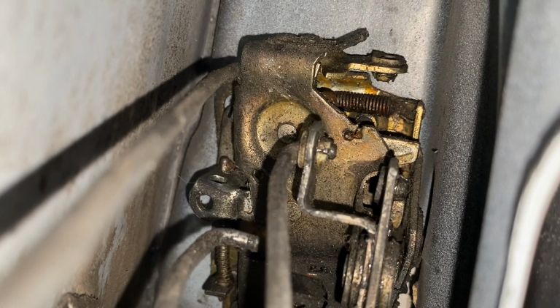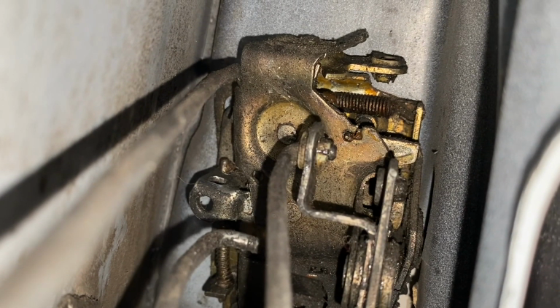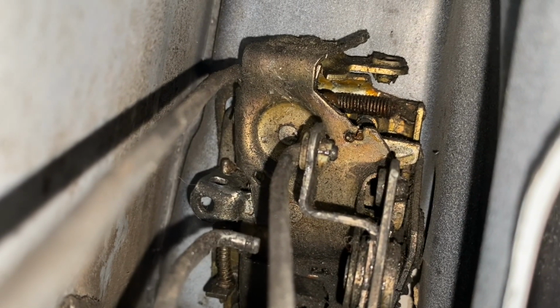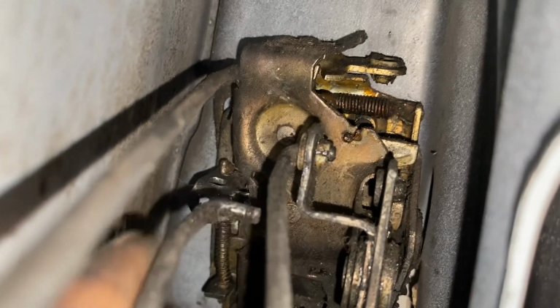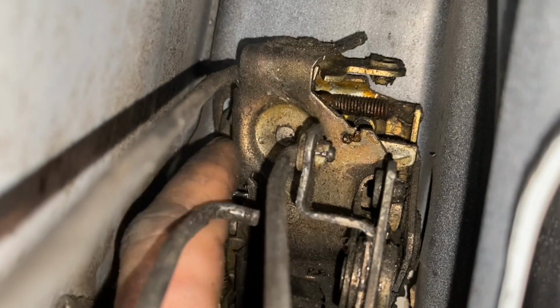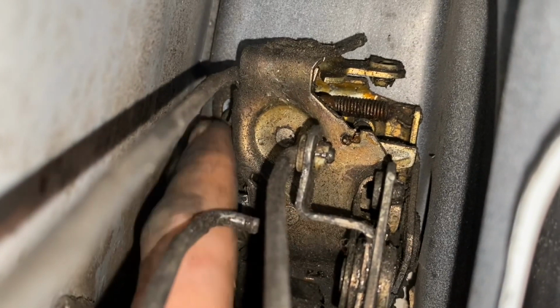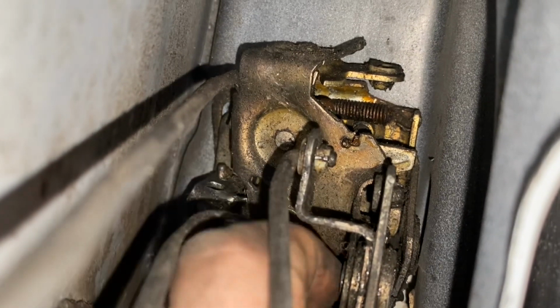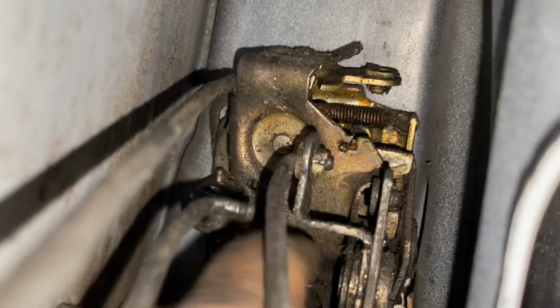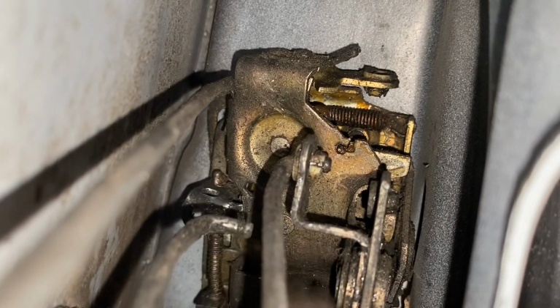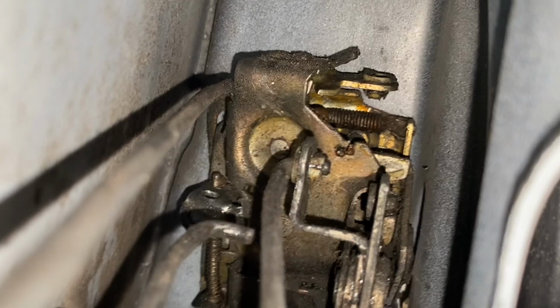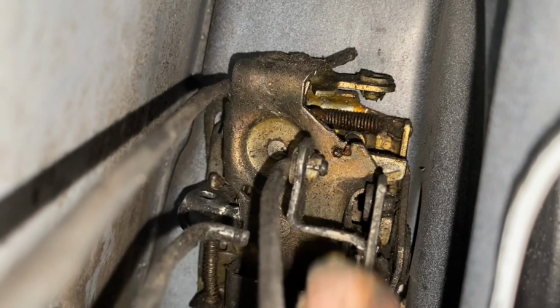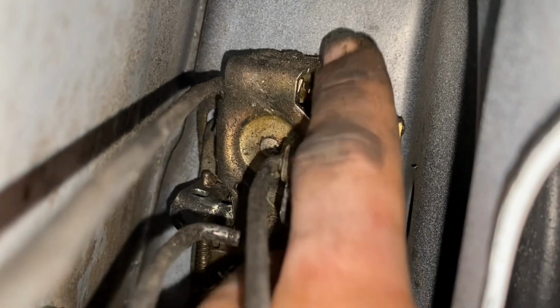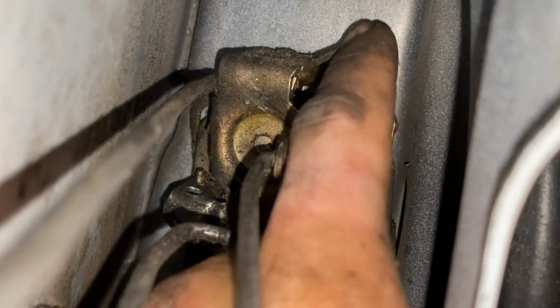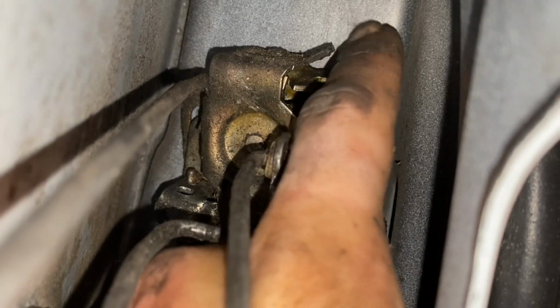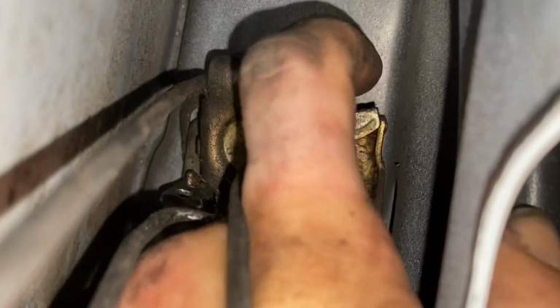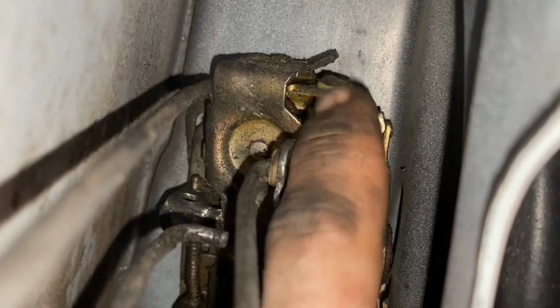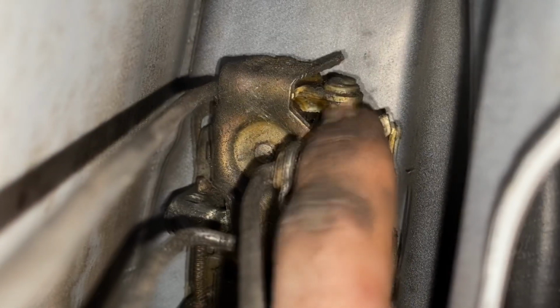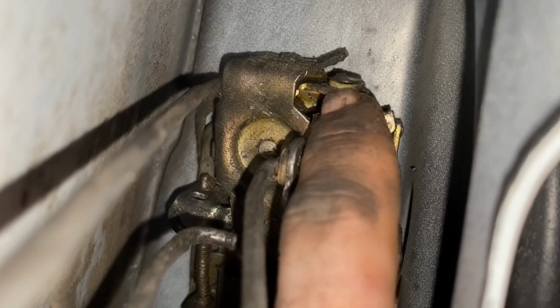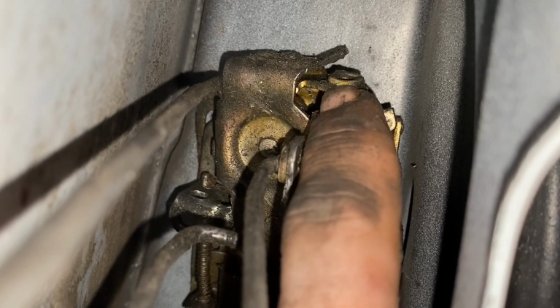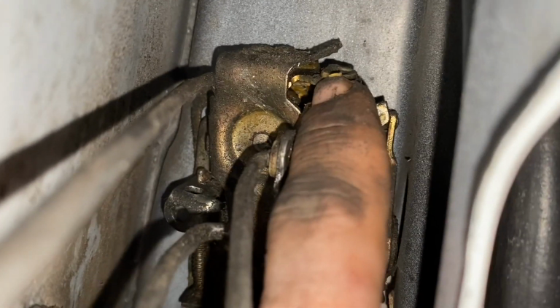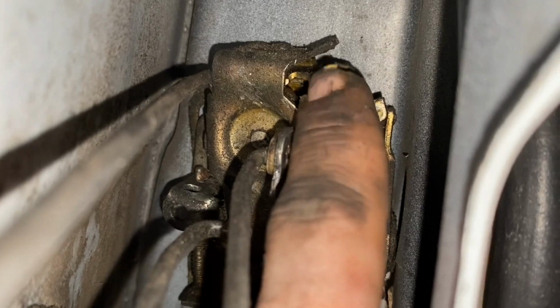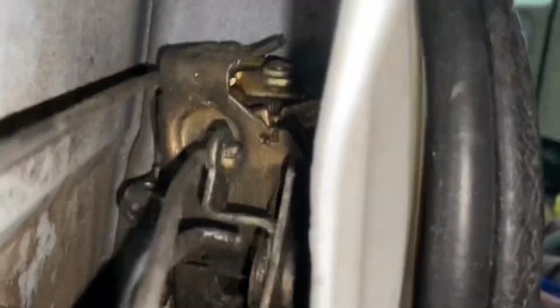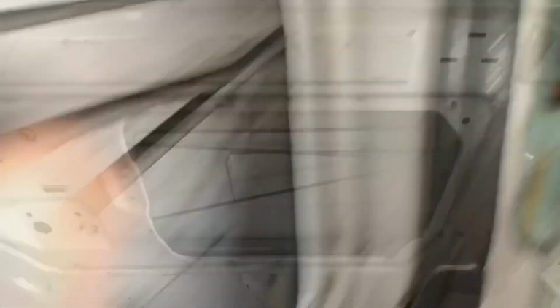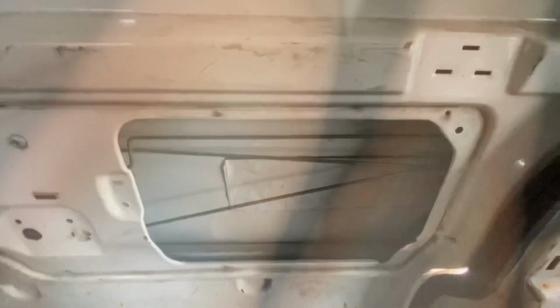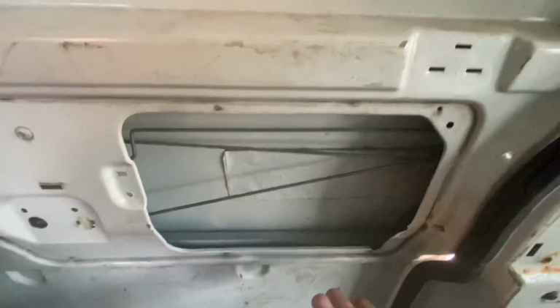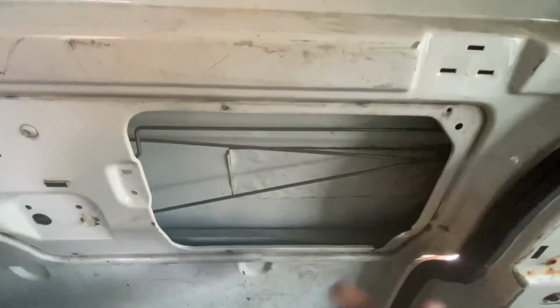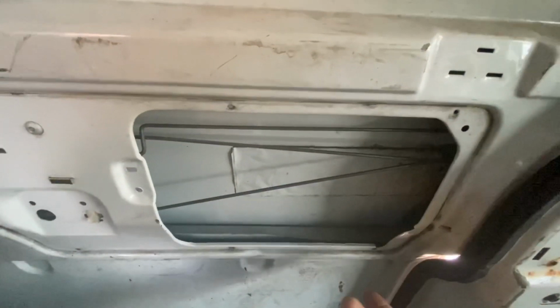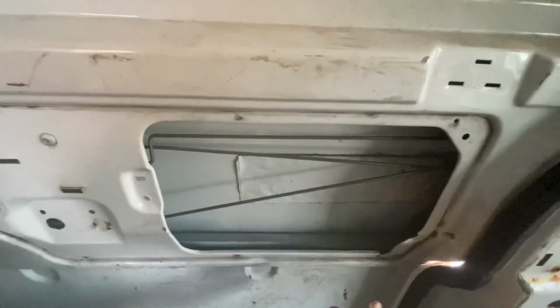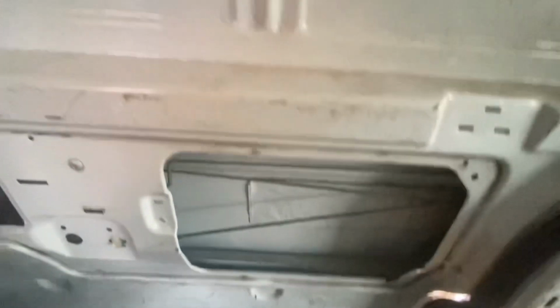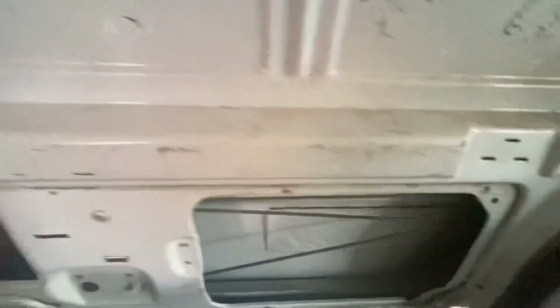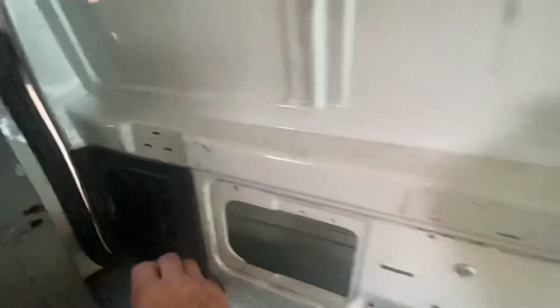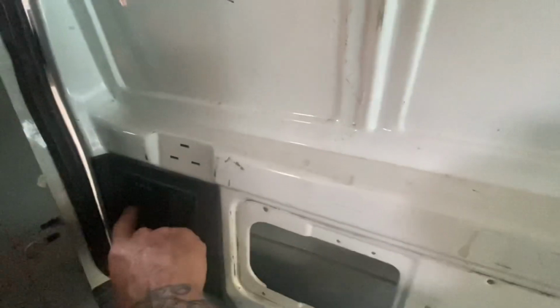Right up here is your lock self-diagnosis. I can see in there better with this. Now I should be able to open it — just to show you. Now we're in the van, we've unlocked it, so if we pull over here.